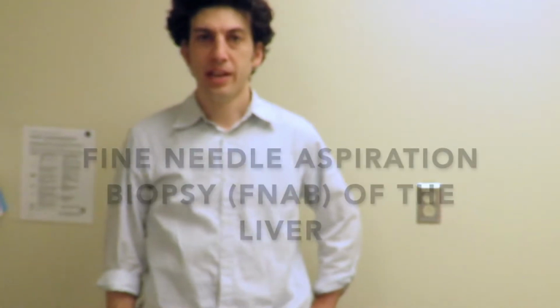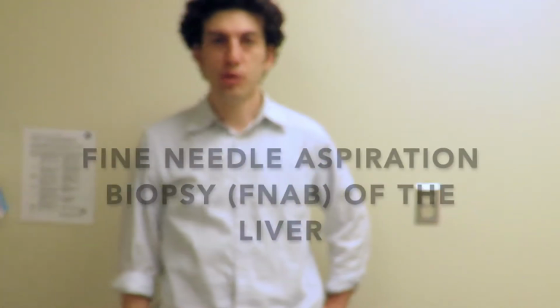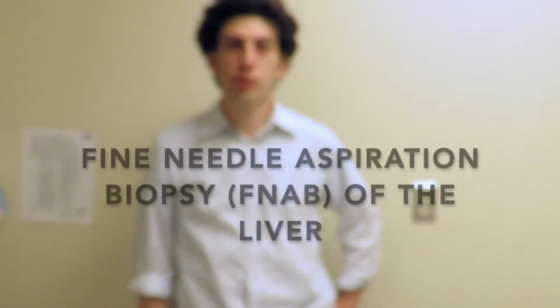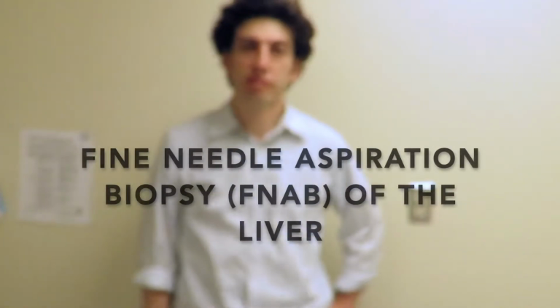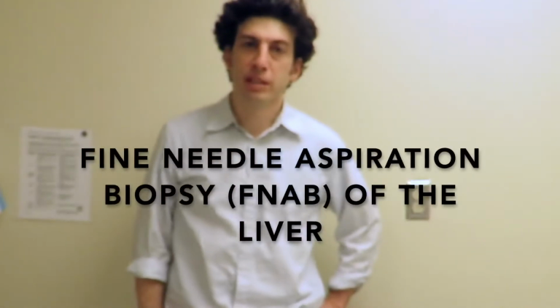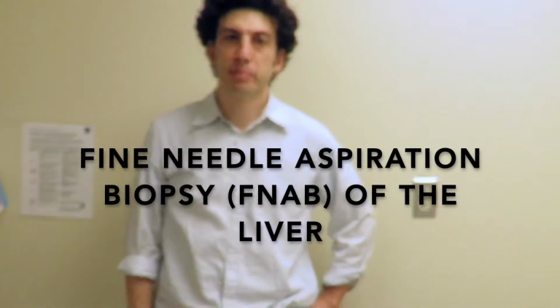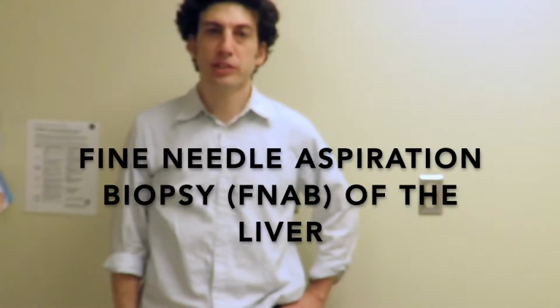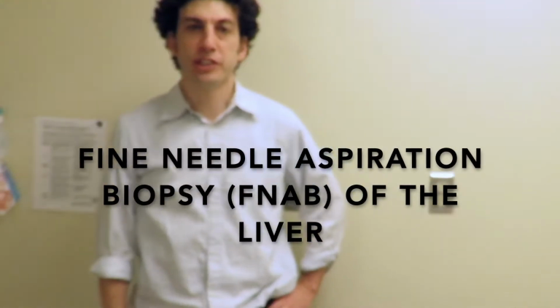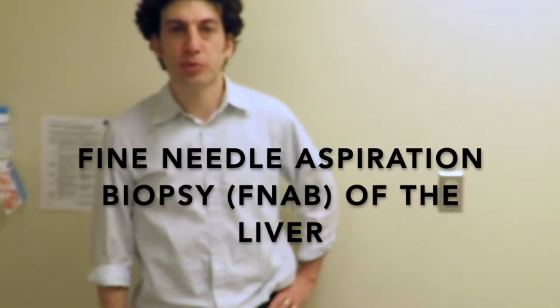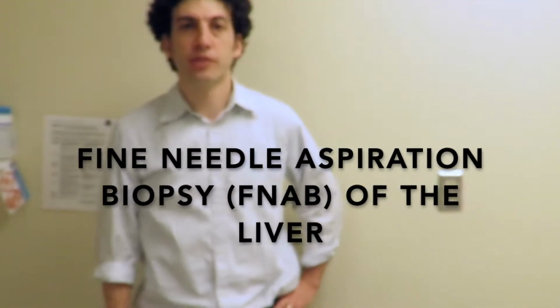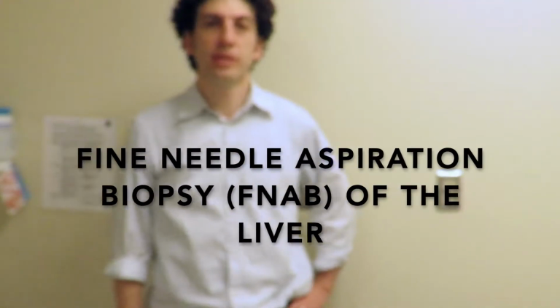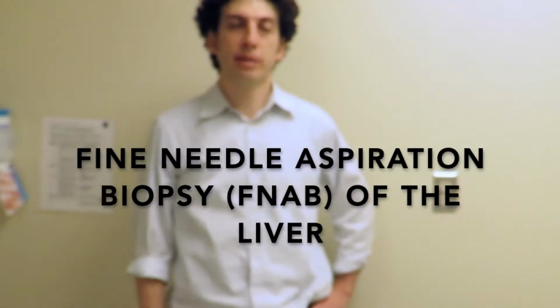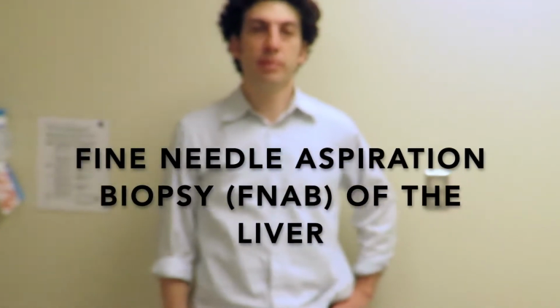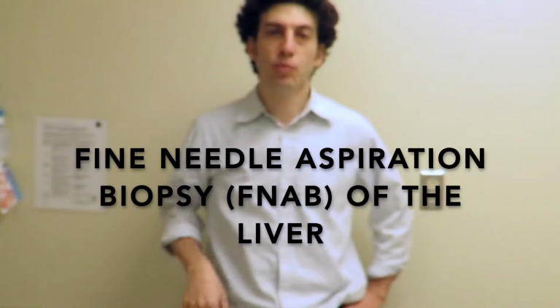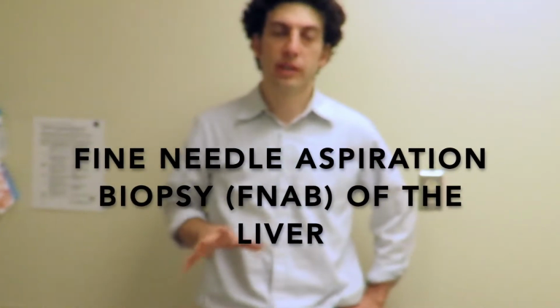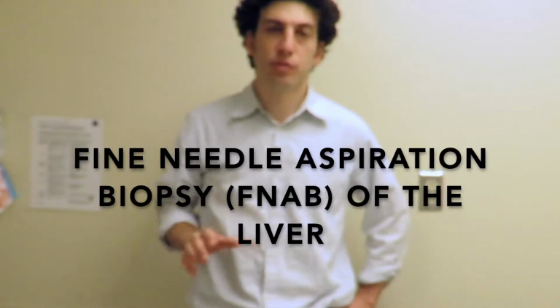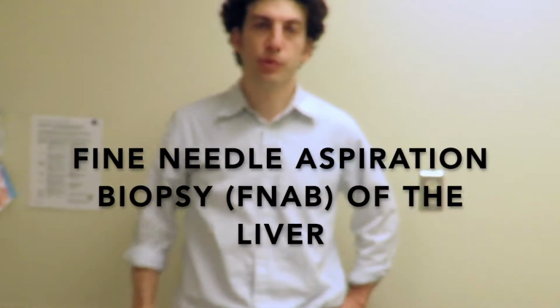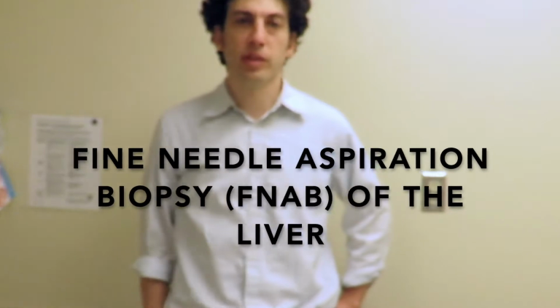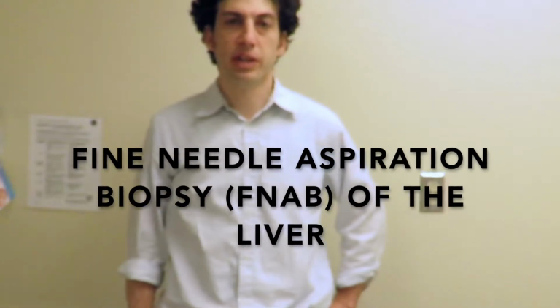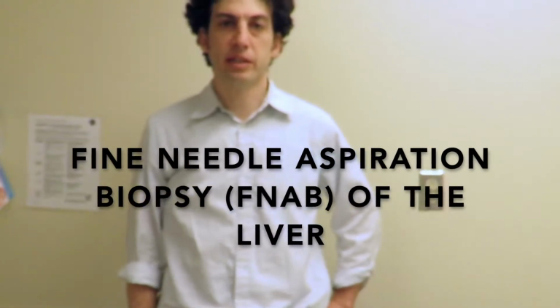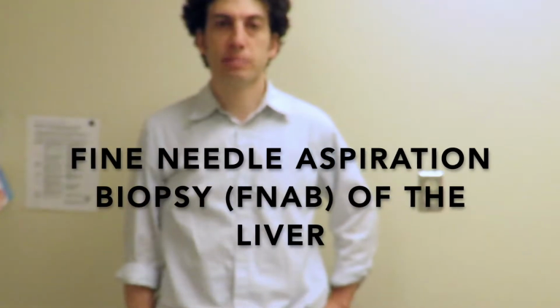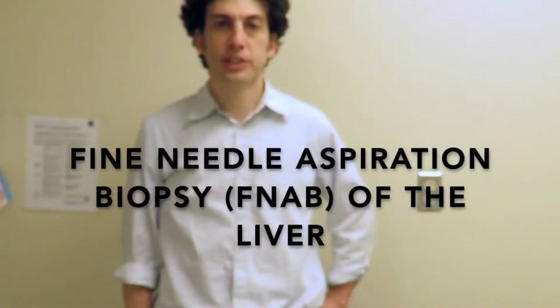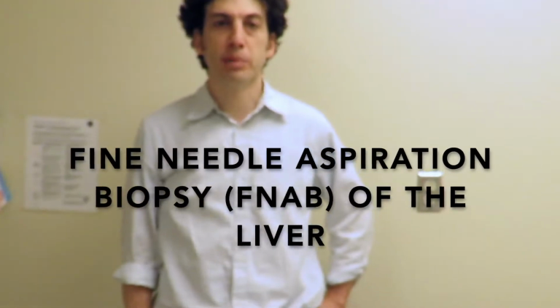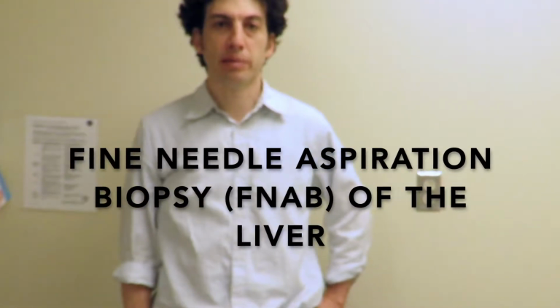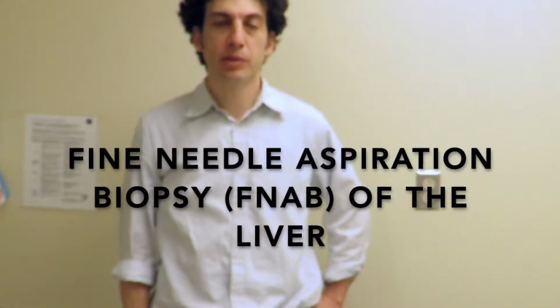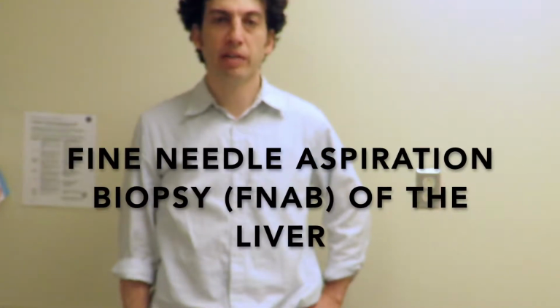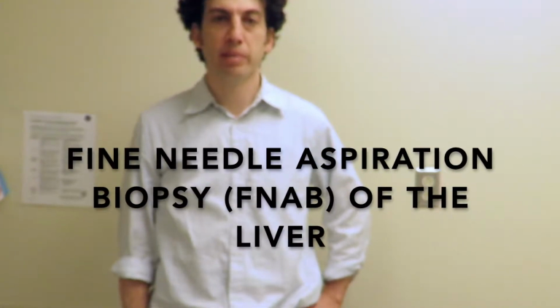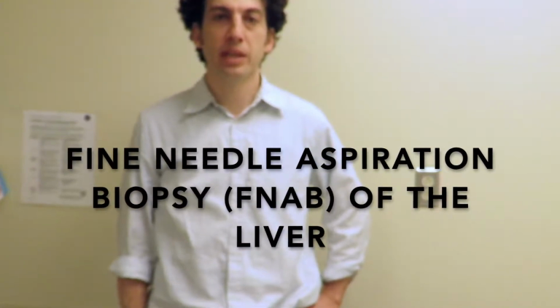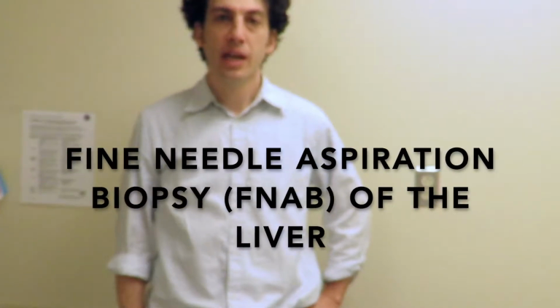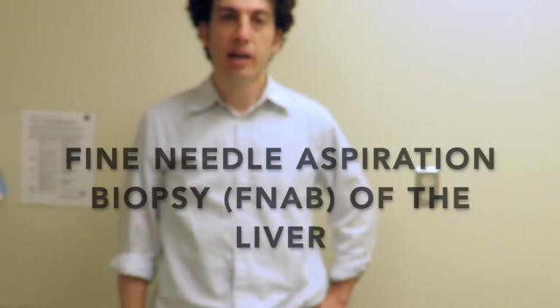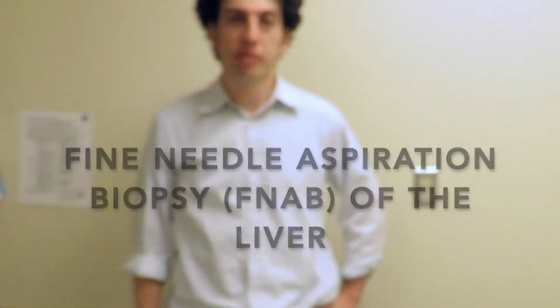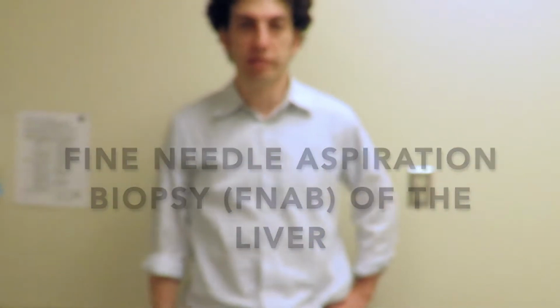Hello, I'm Jordan Feld. I'm a hepatologist in Toronto, and today I'm going to be walking through the fine needle aspiration biopsy, or FNAB, of the liver.